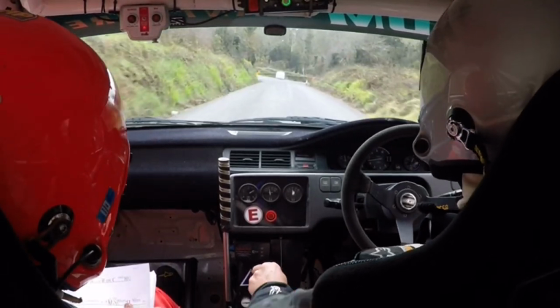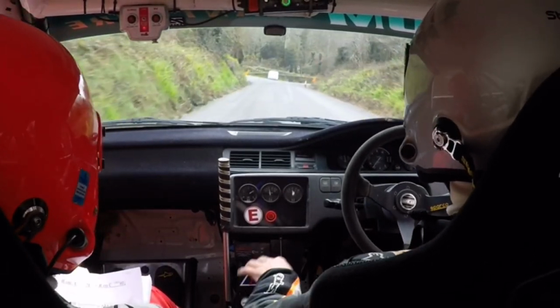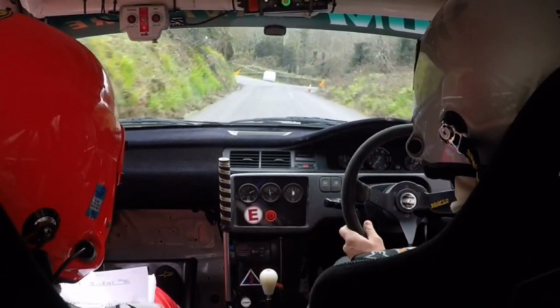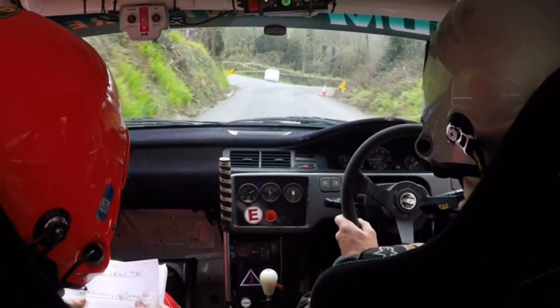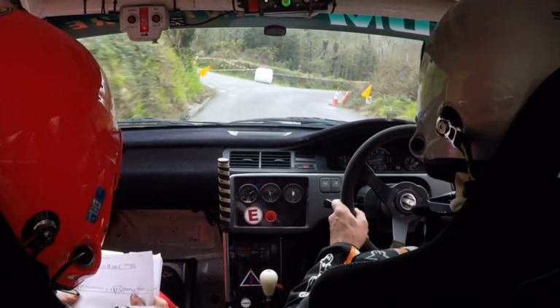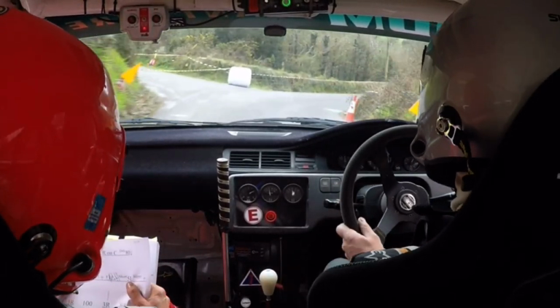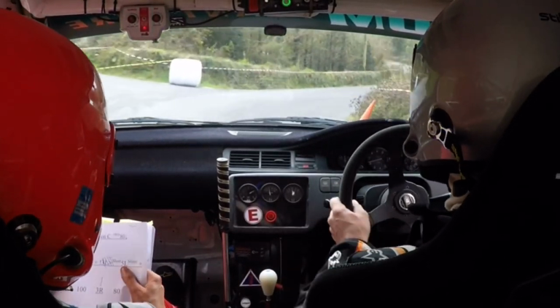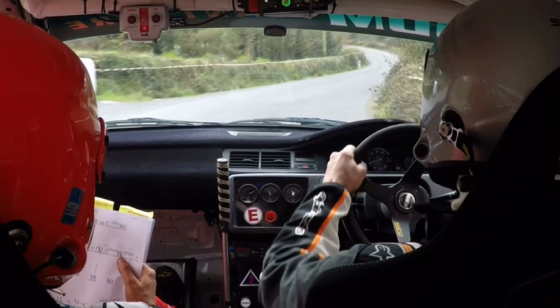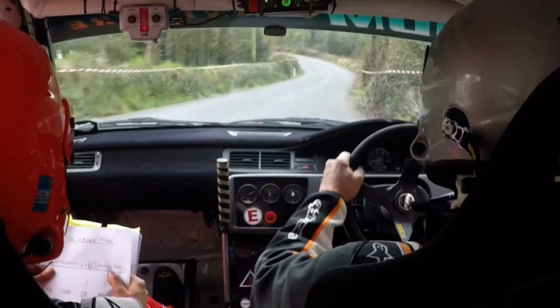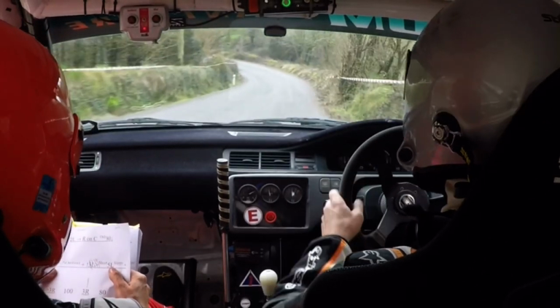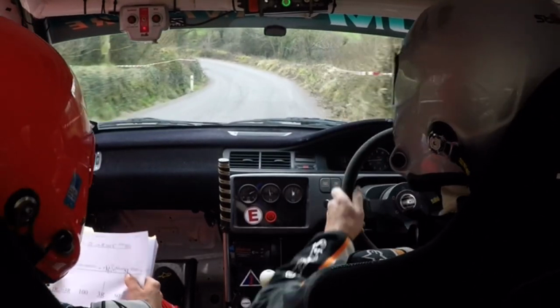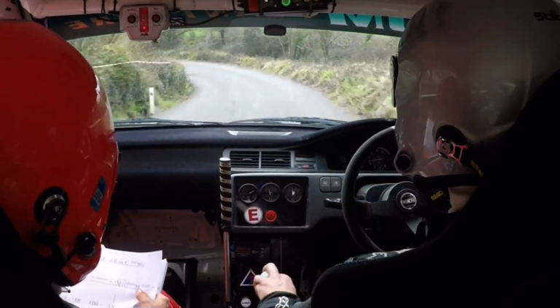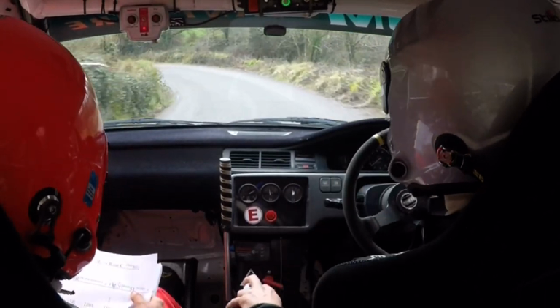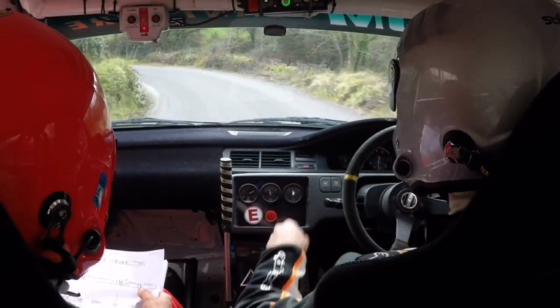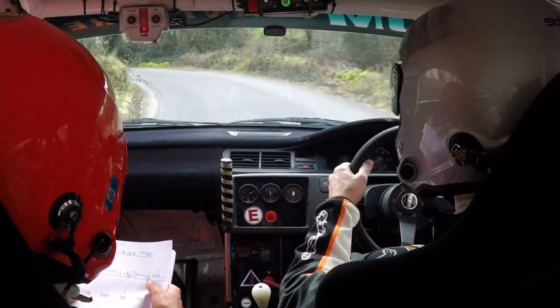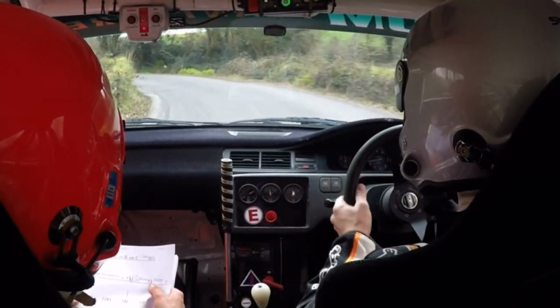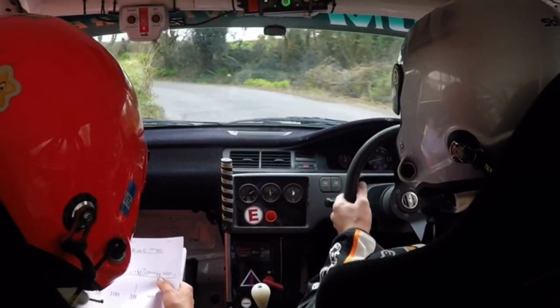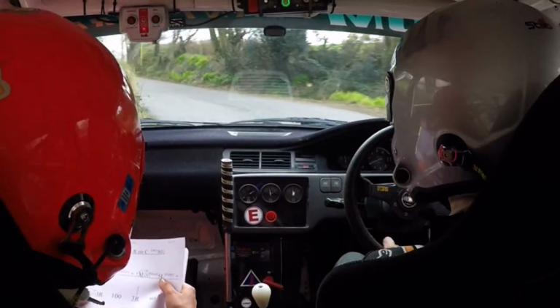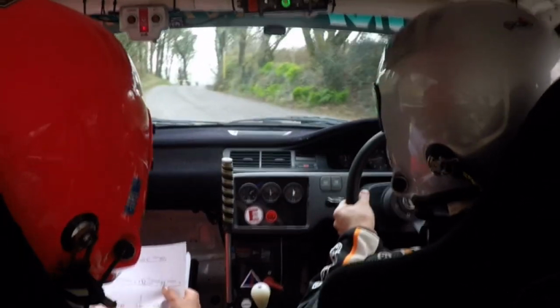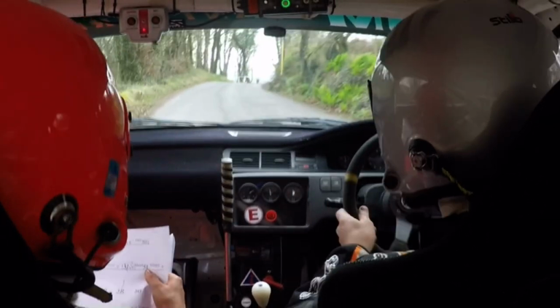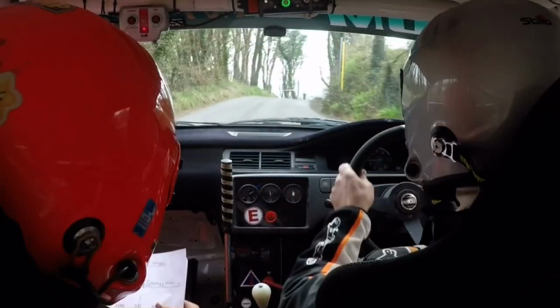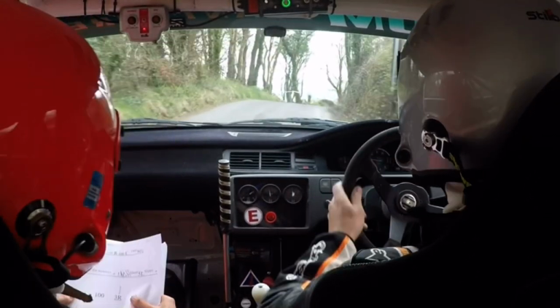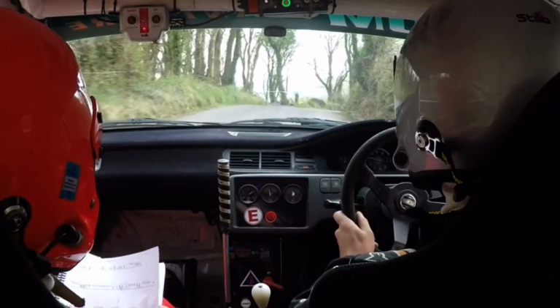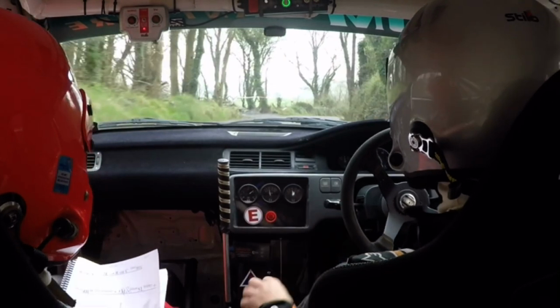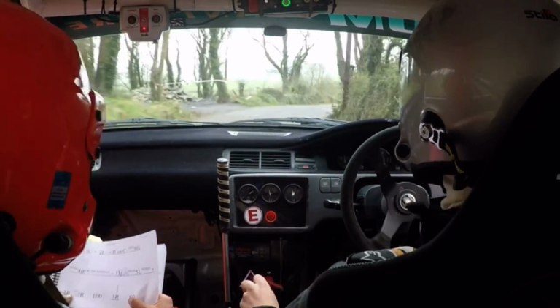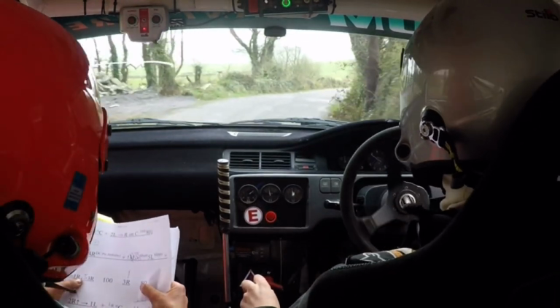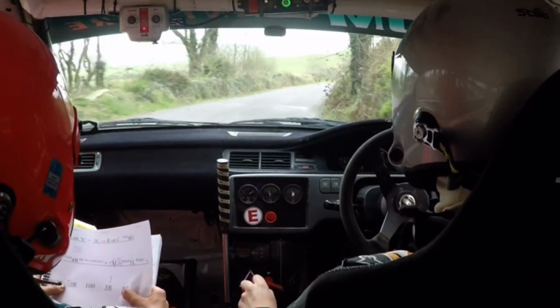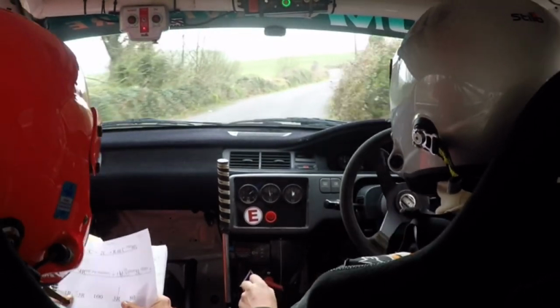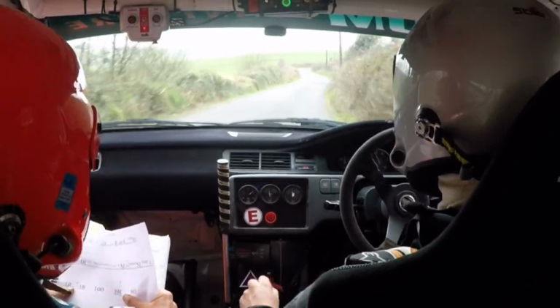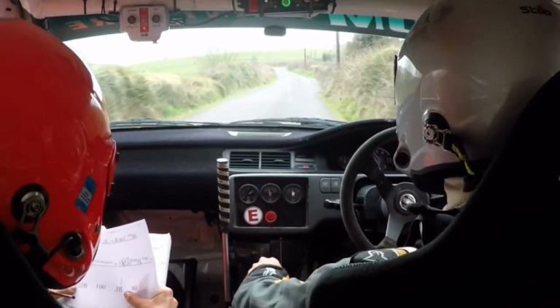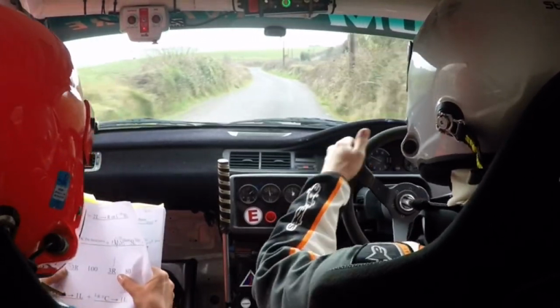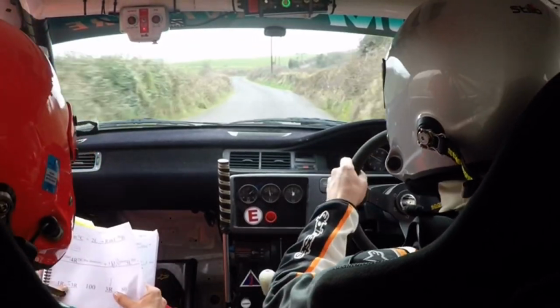Don't cut. 5 left, 5 left, 5 left, slippy. 1 right, over crest, and tightens into a 3 right. 3 right. 3 right, 80.